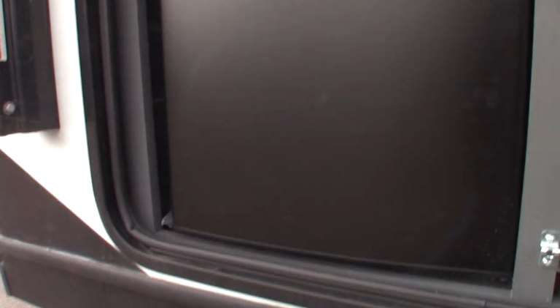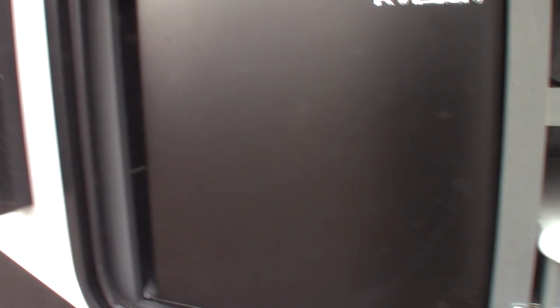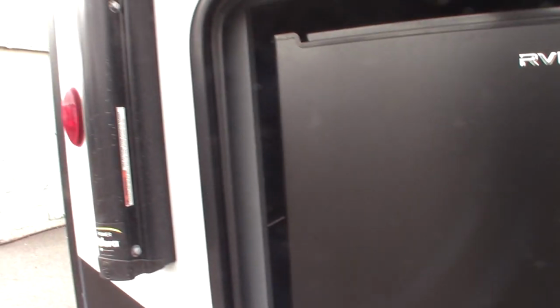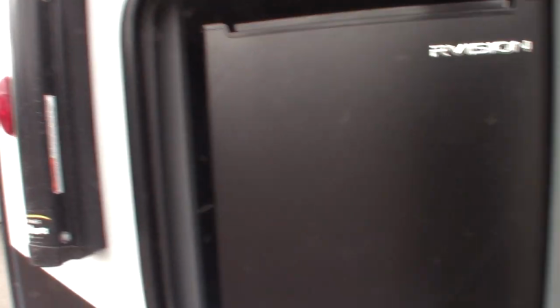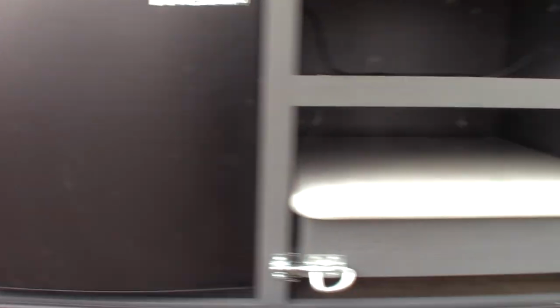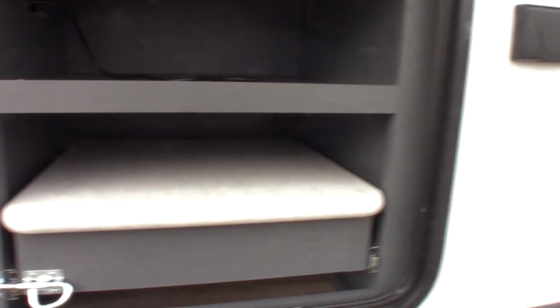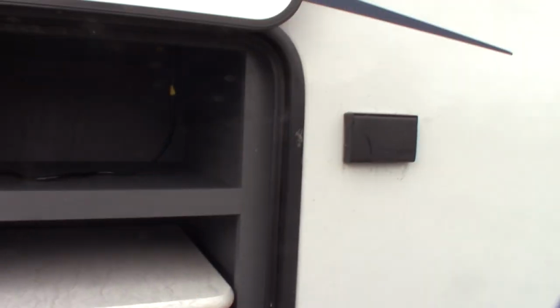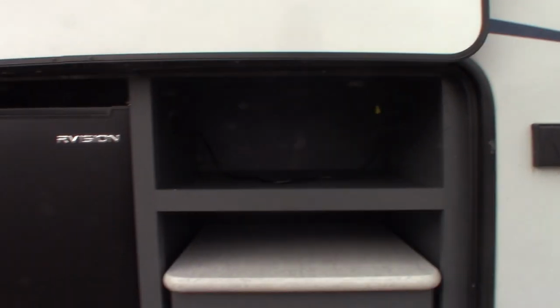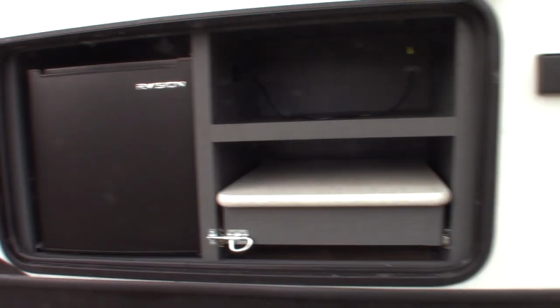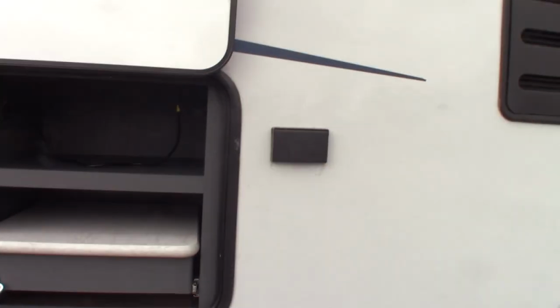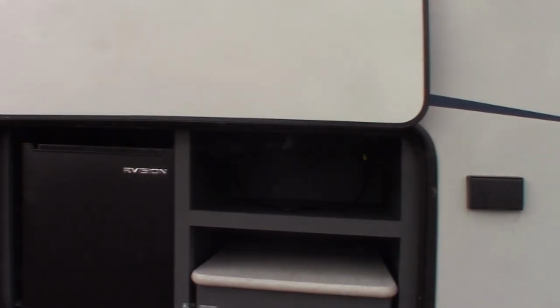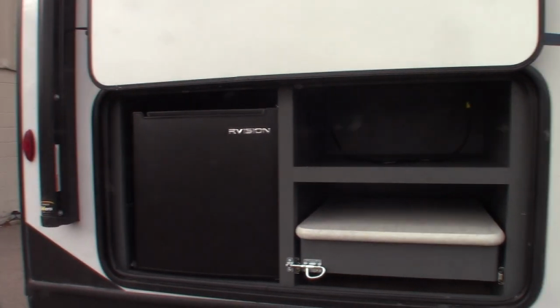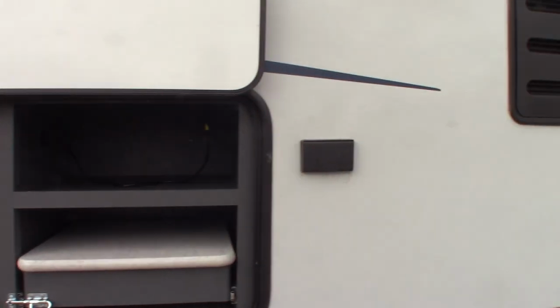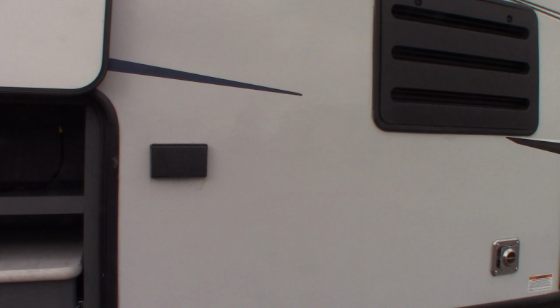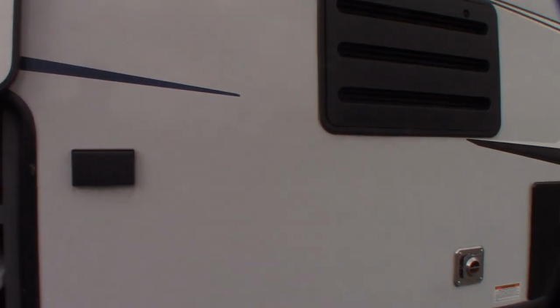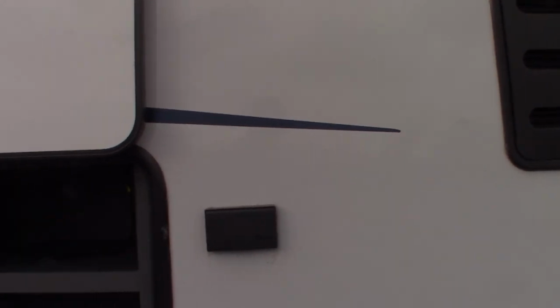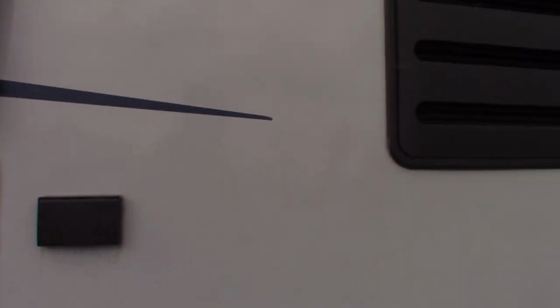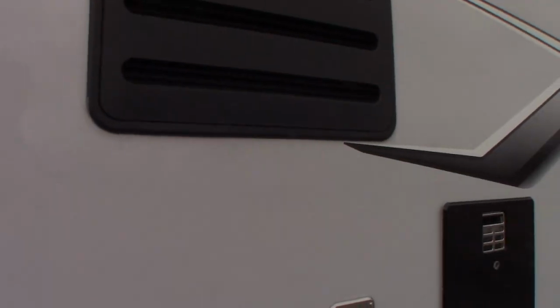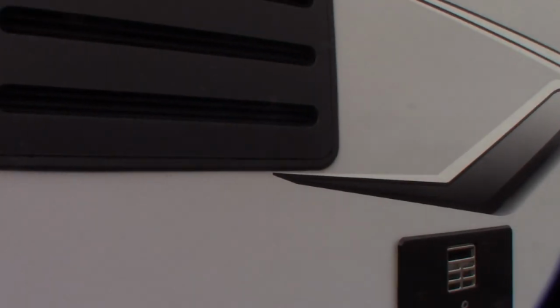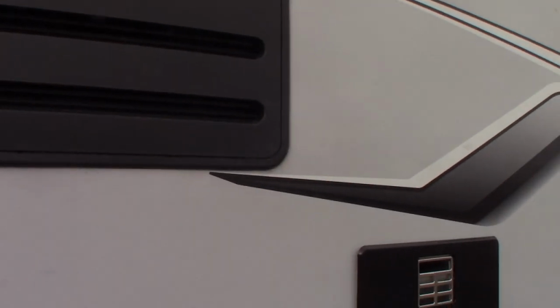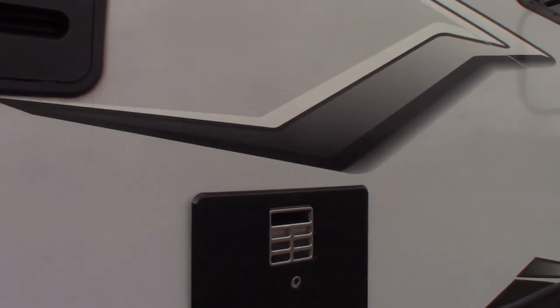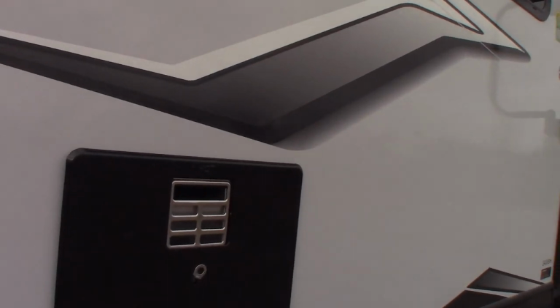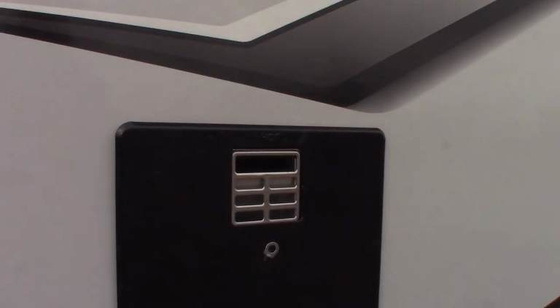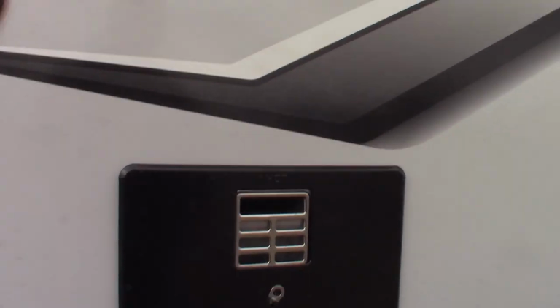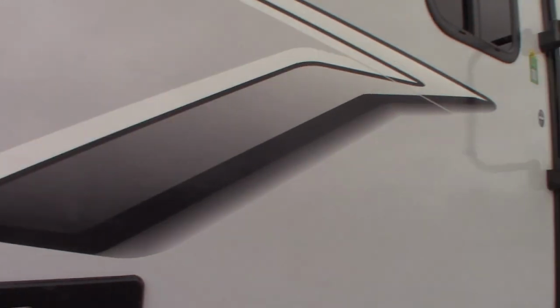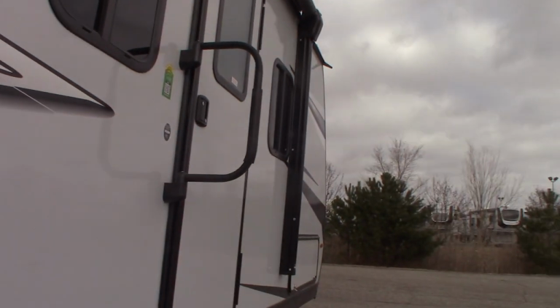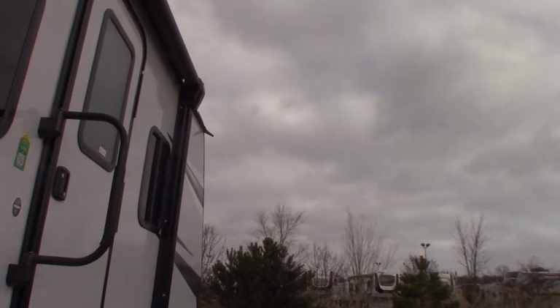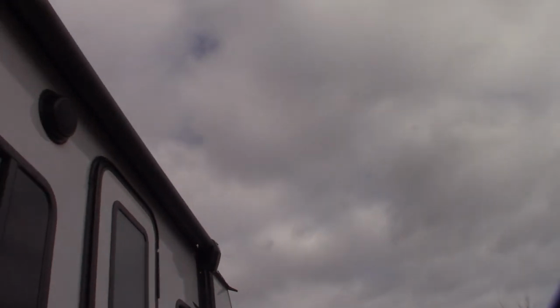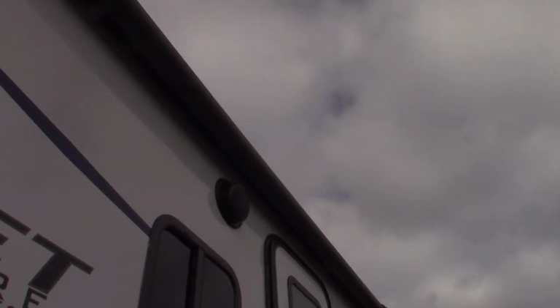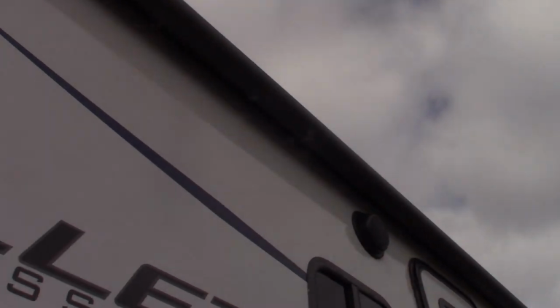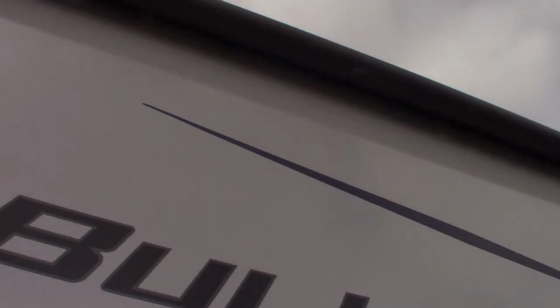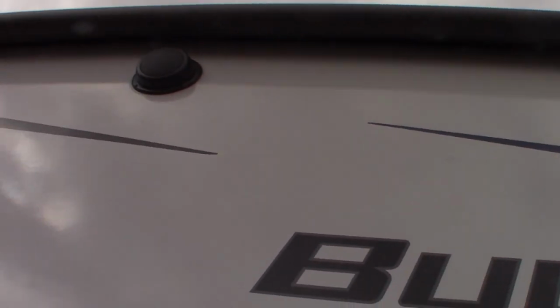You have a refrigerator and some service access. Power, of course. You have a power awning with LED strip plus outside speakers.